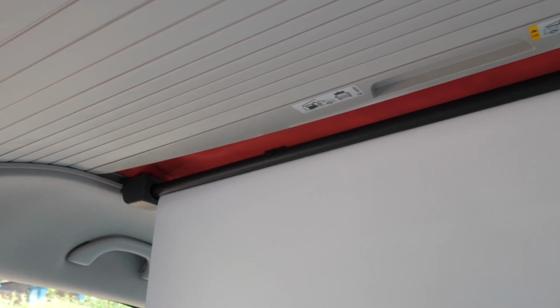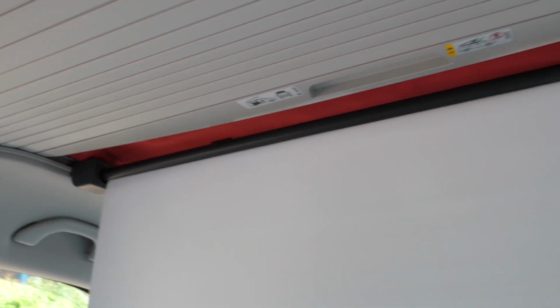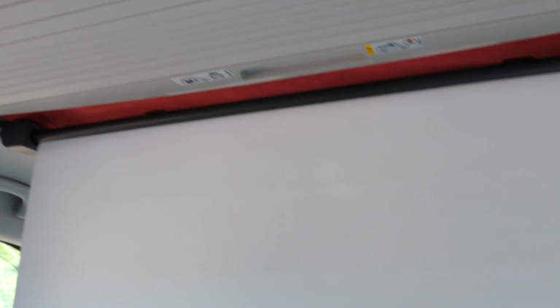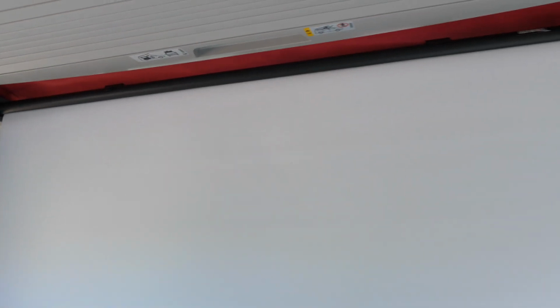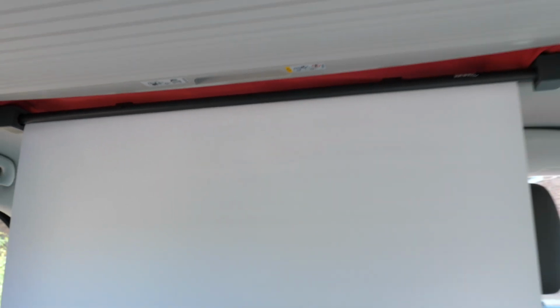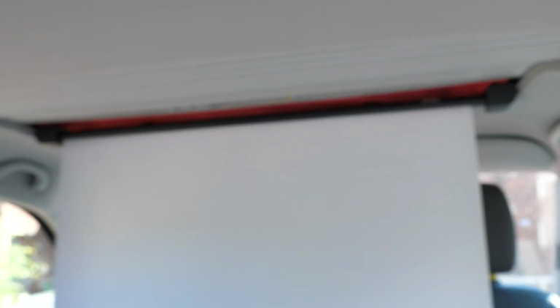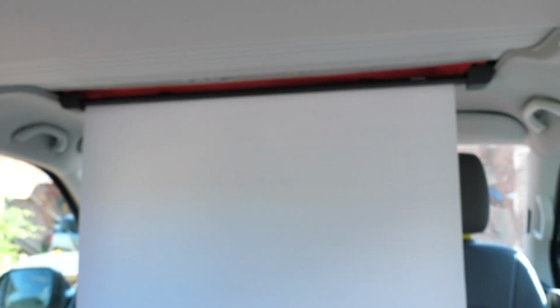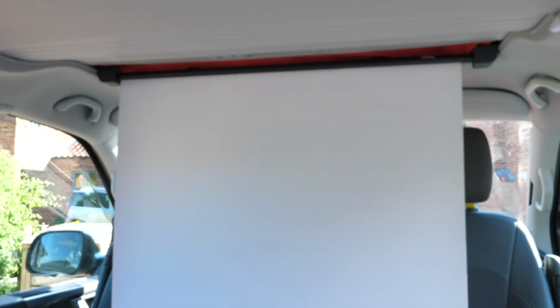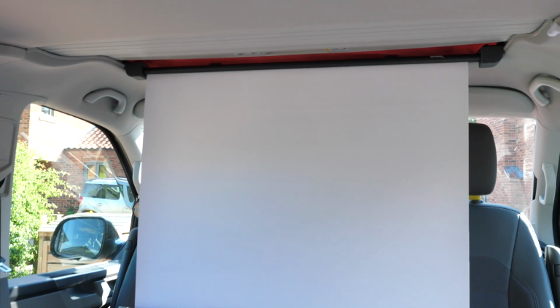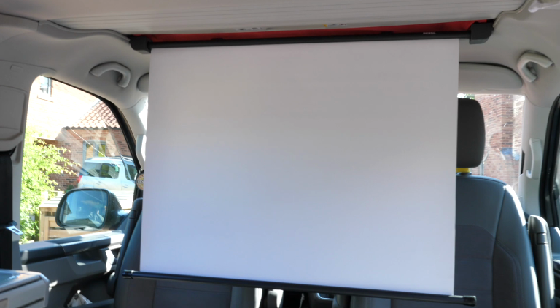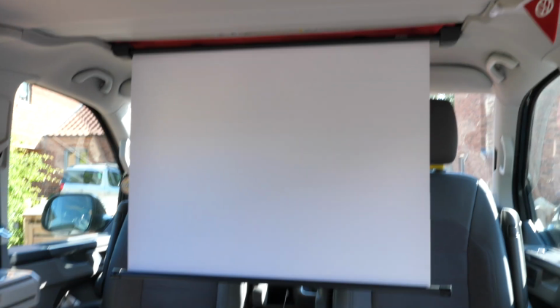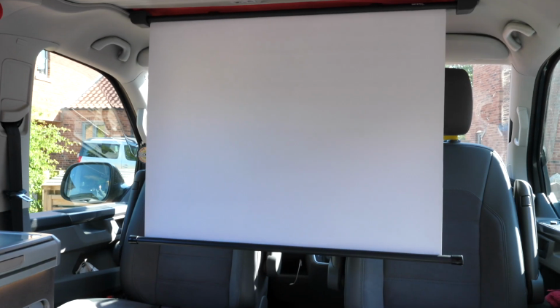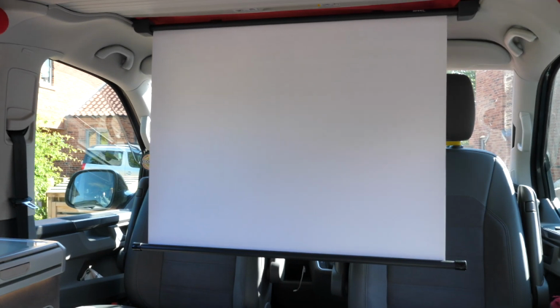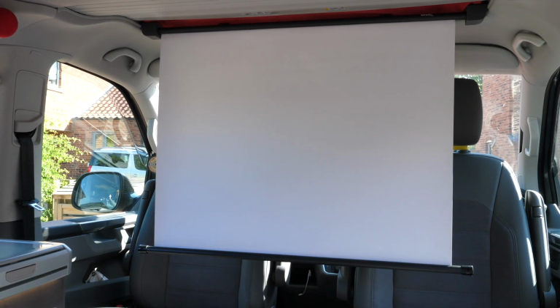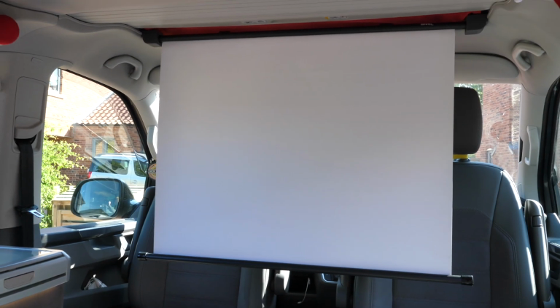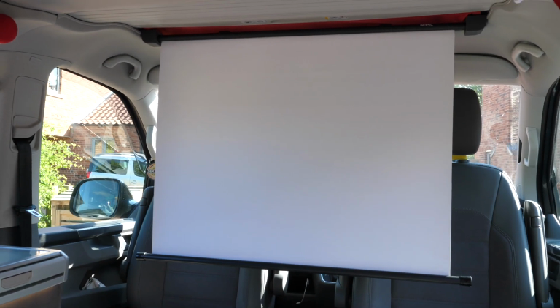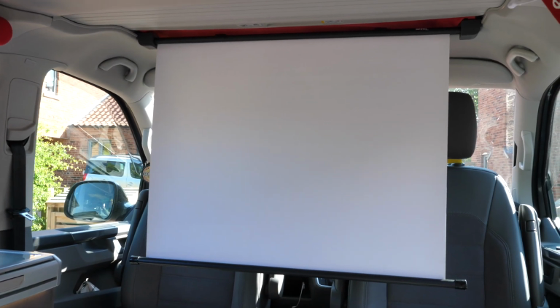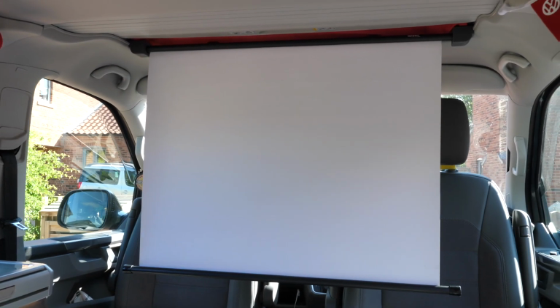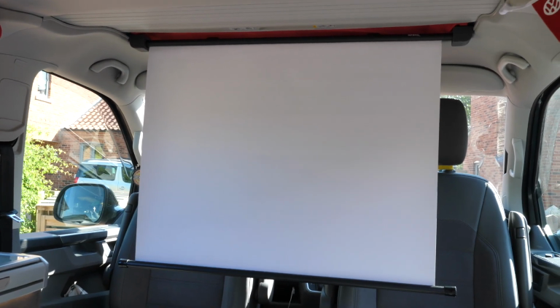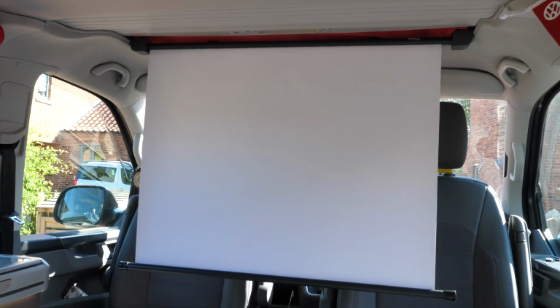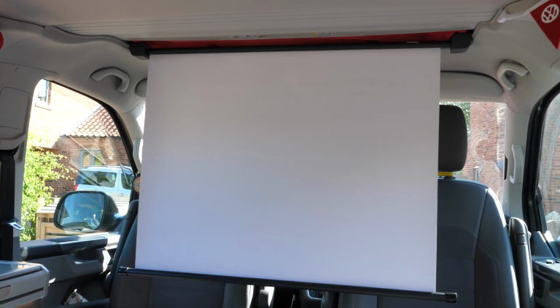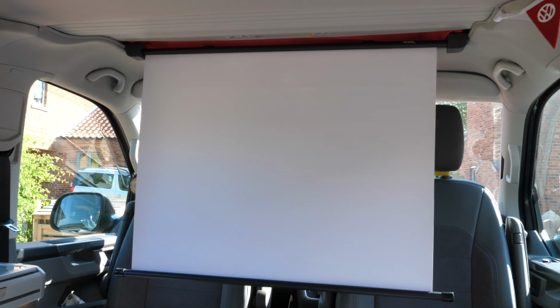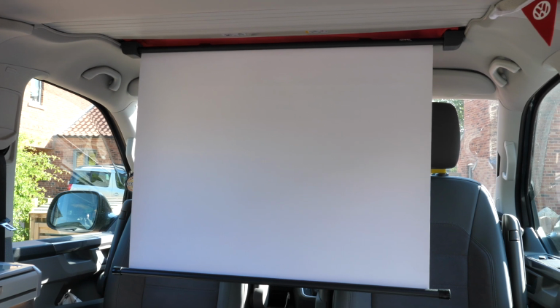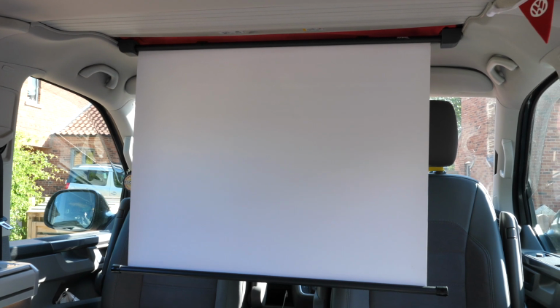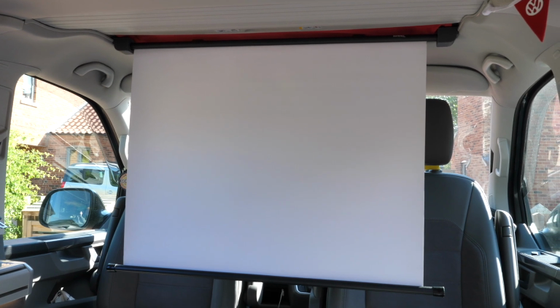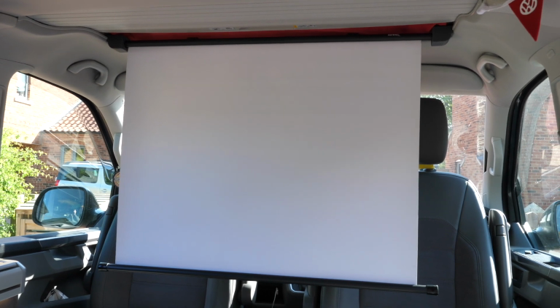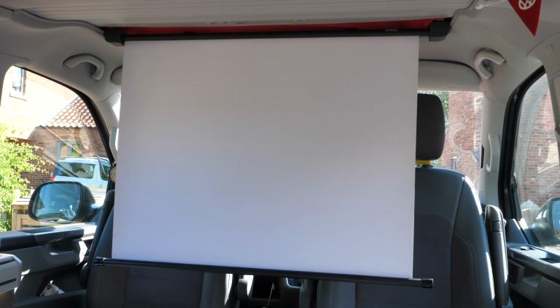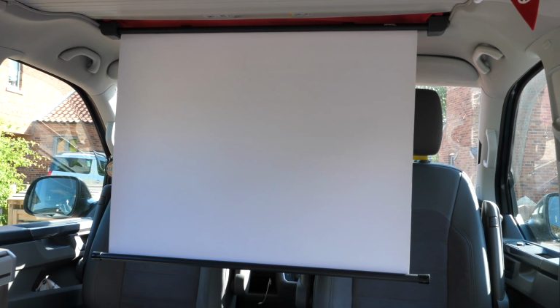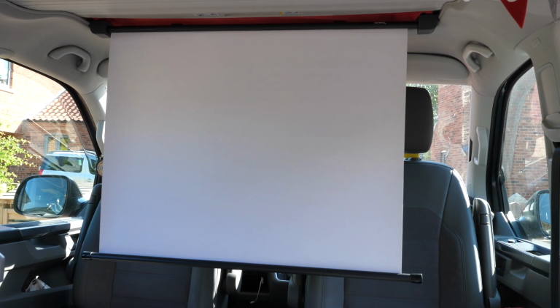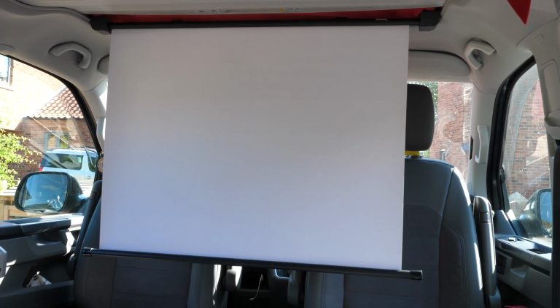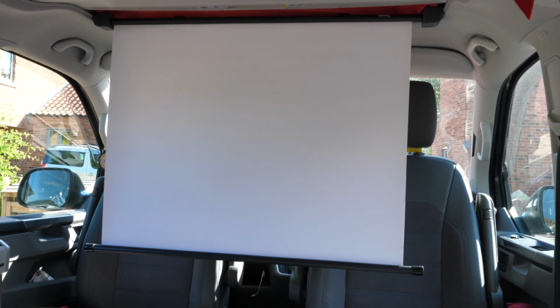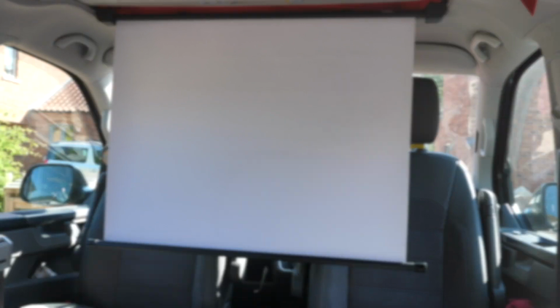And it means that you can just sit back, relax and use the screen there. The projector works perfectly on it — I'll show you that a little bit later on when it gets dark, but honestly these brackets are incredible.